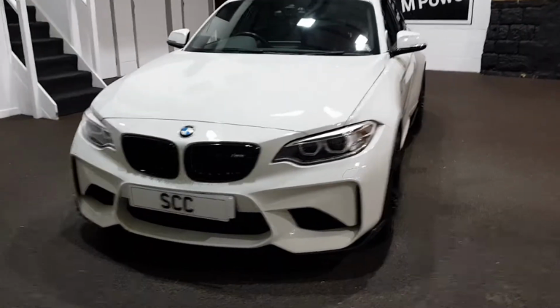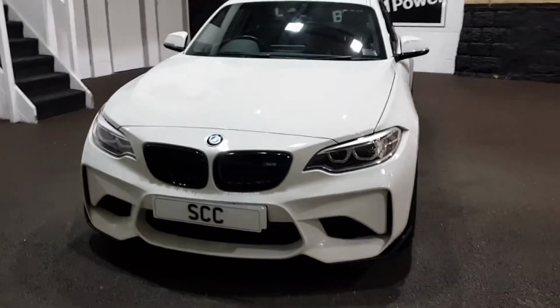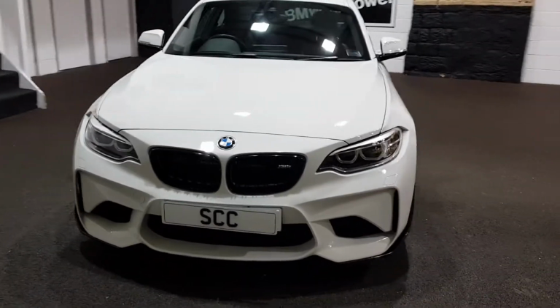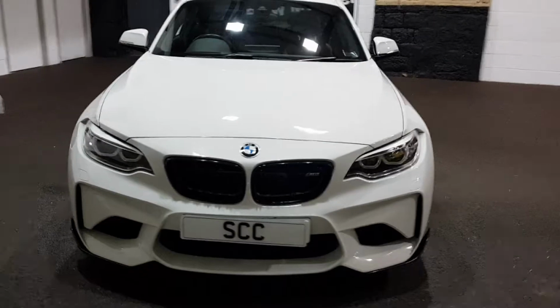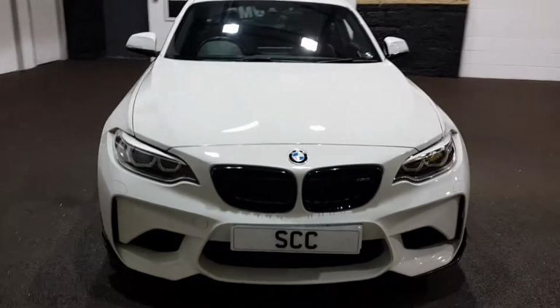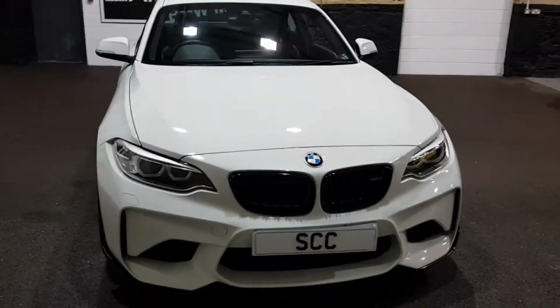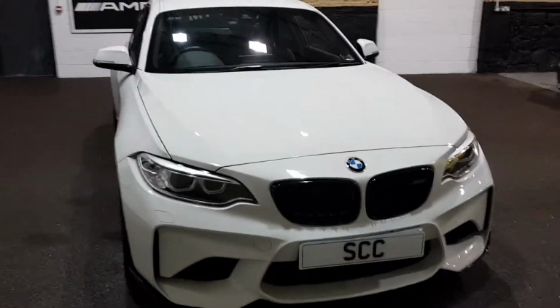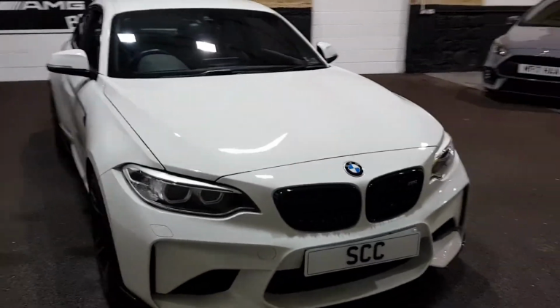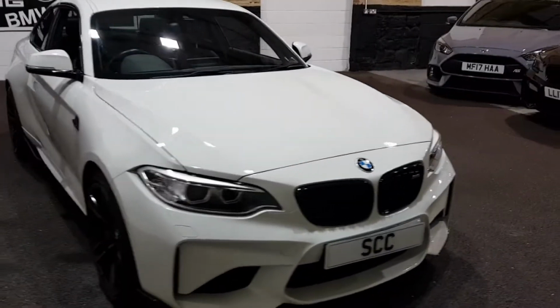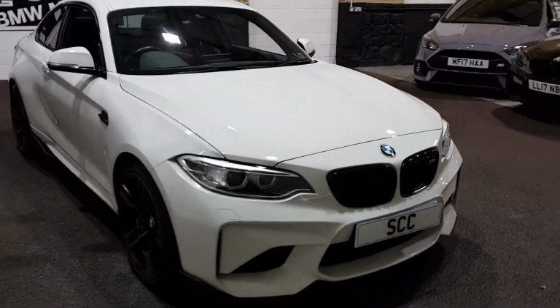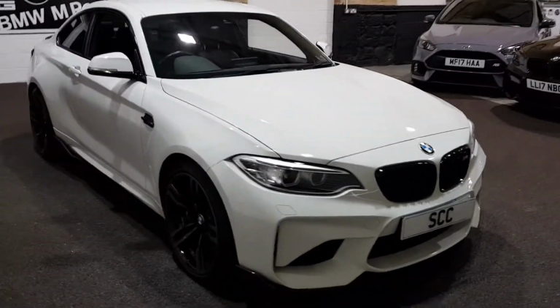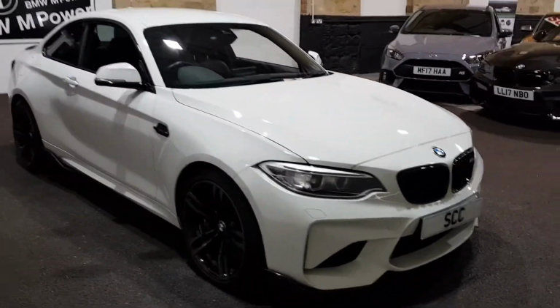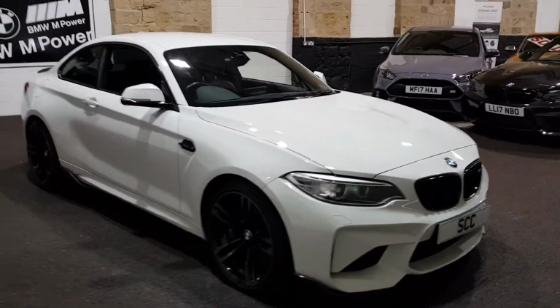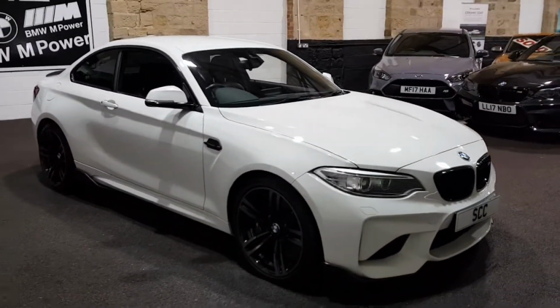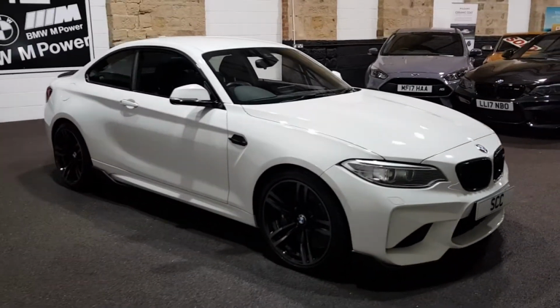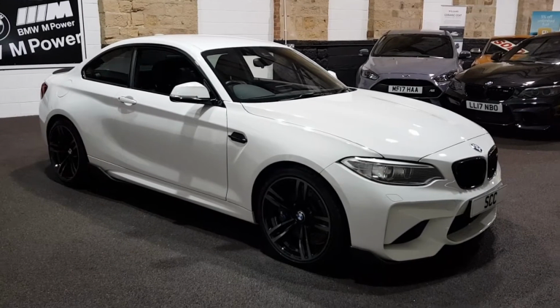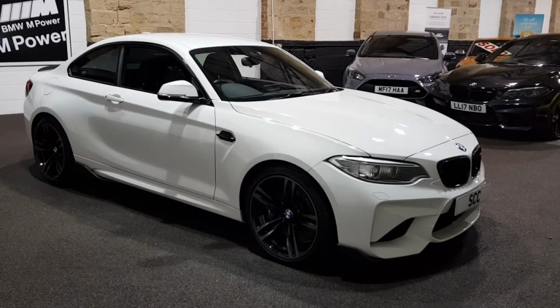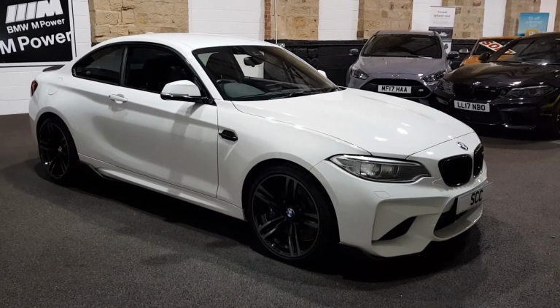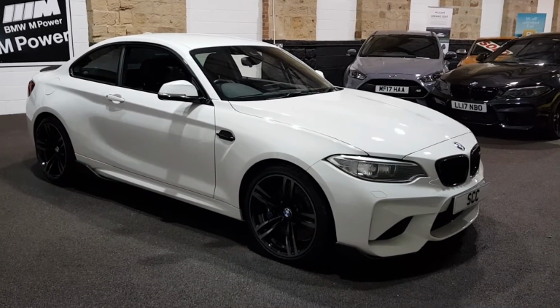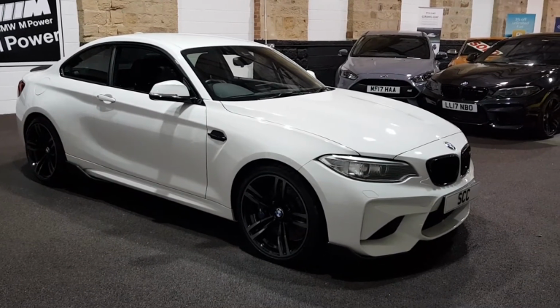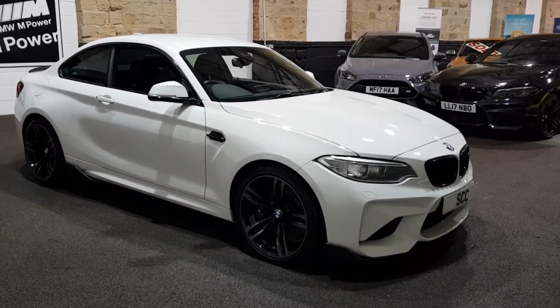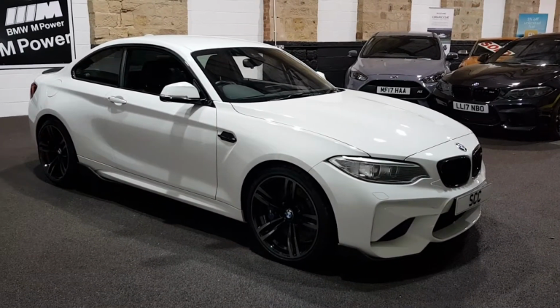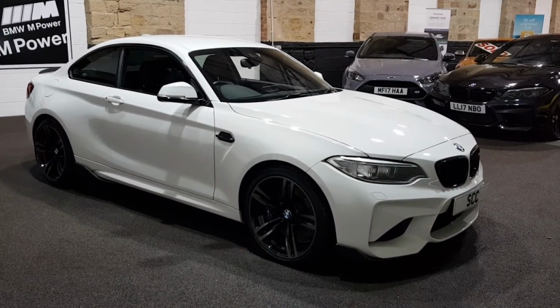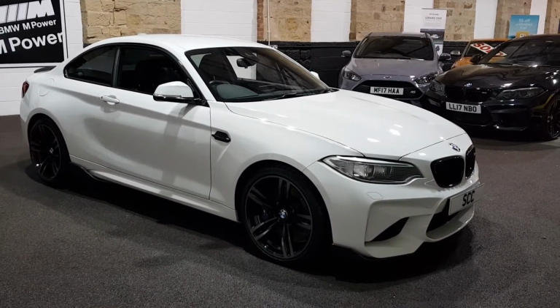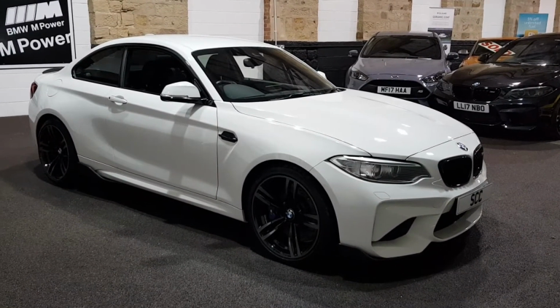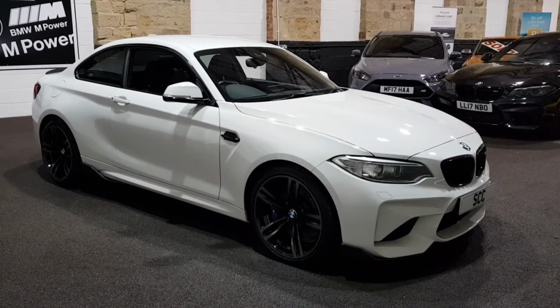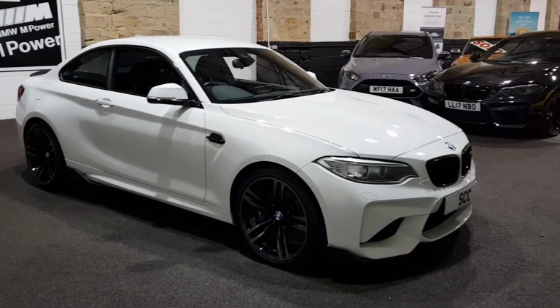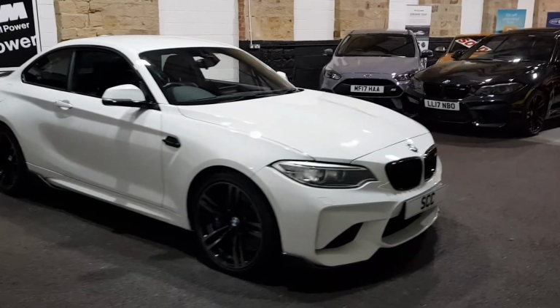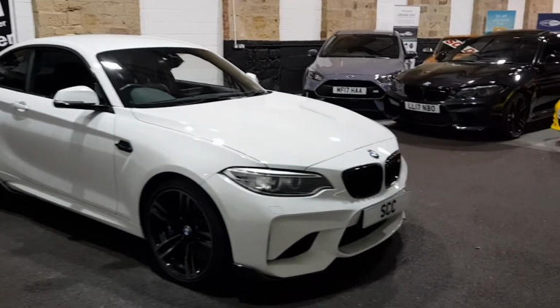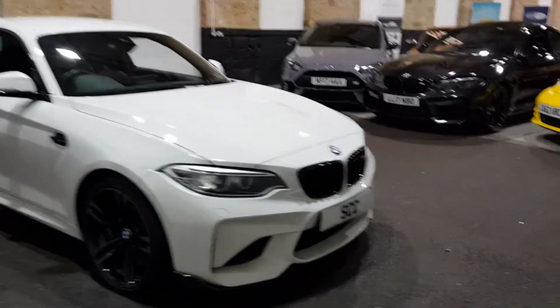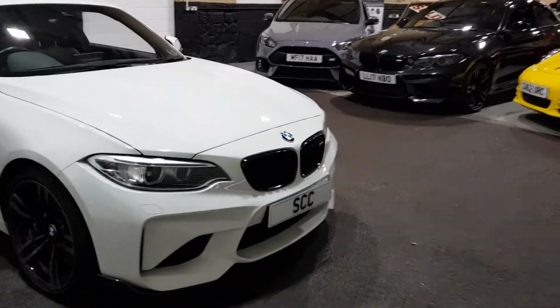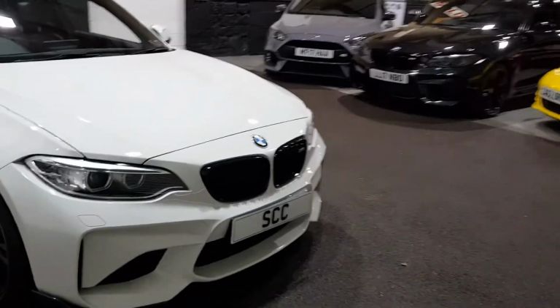The eagle-eyed amongst you will see that I think three out of the four wheels probably need doing on this — they've just caught the odd edge. Only very minor, tiny little bits. I'll try and show them to you in a second, but they will be getting done, so fear not if you see those in the video.